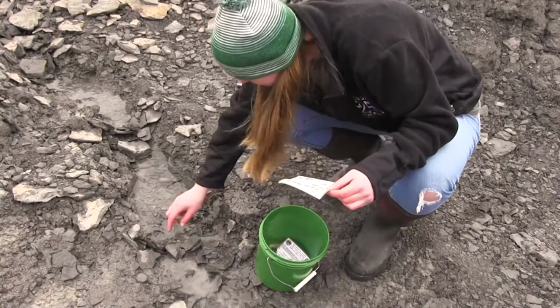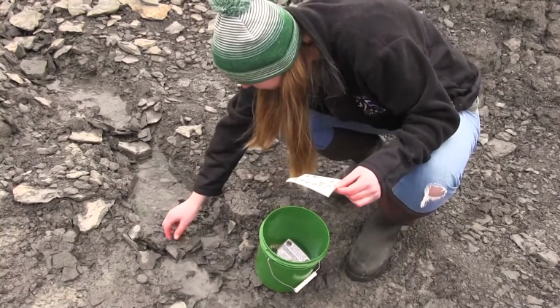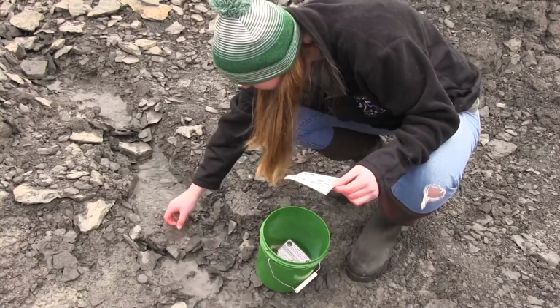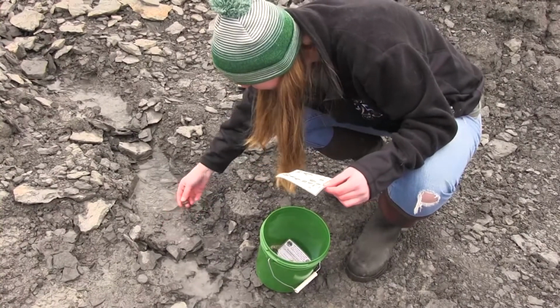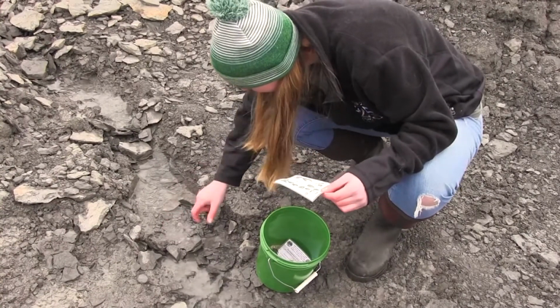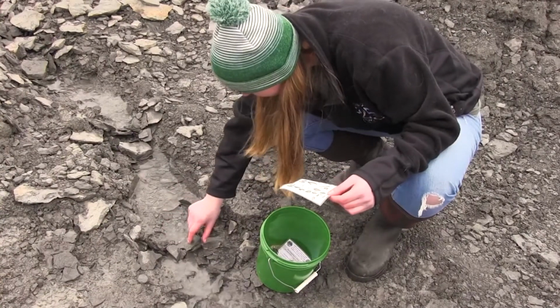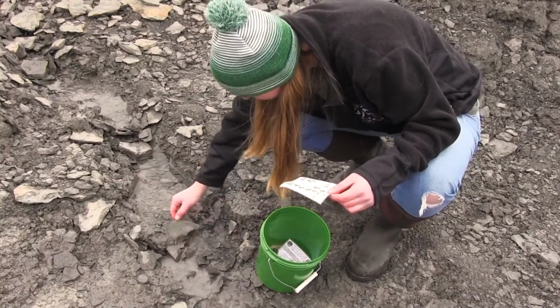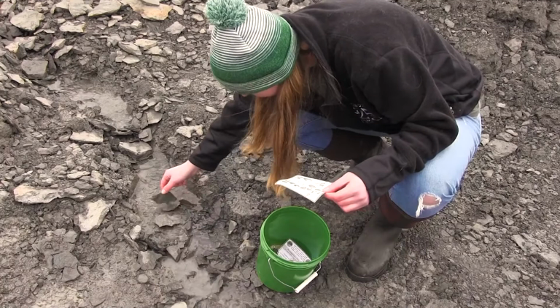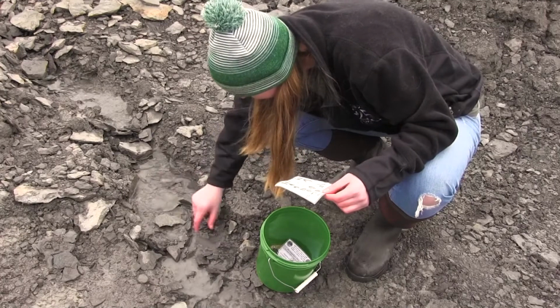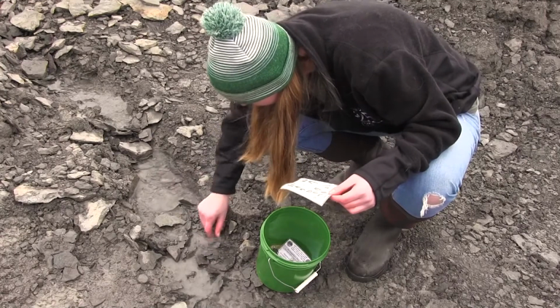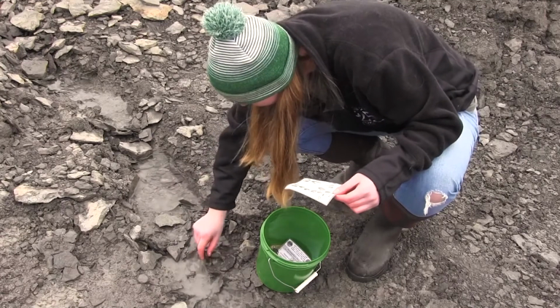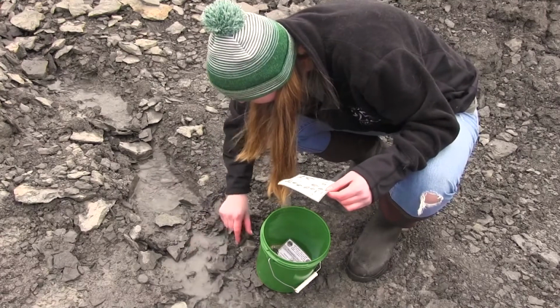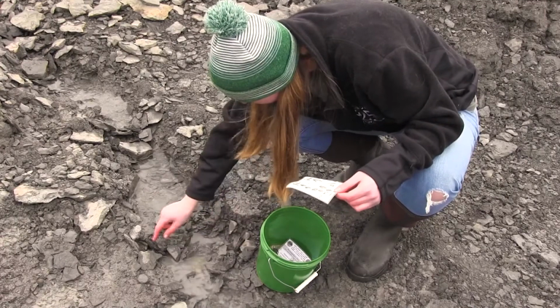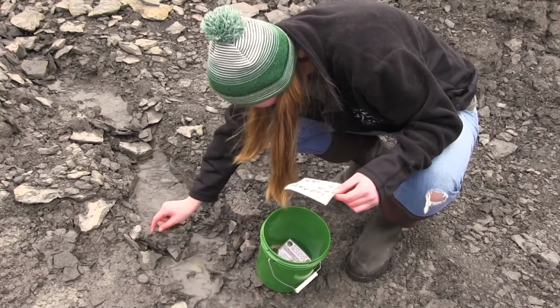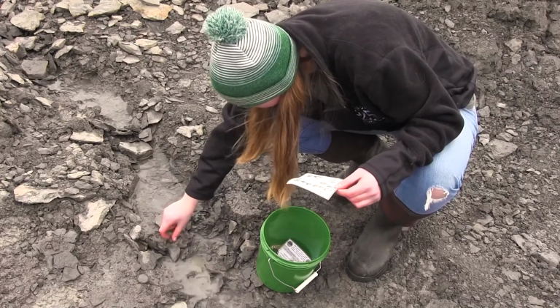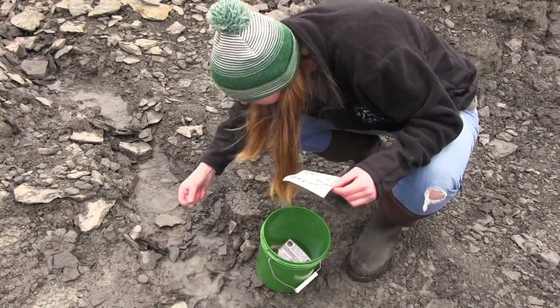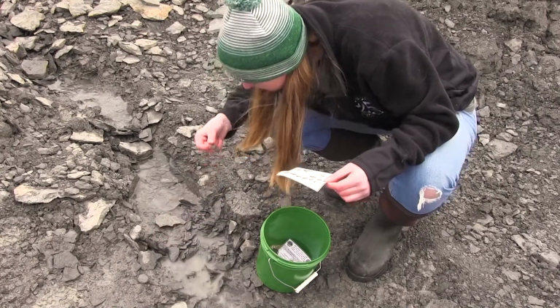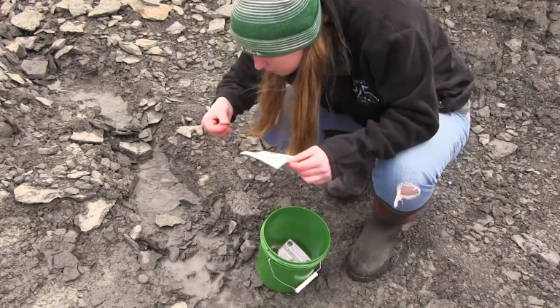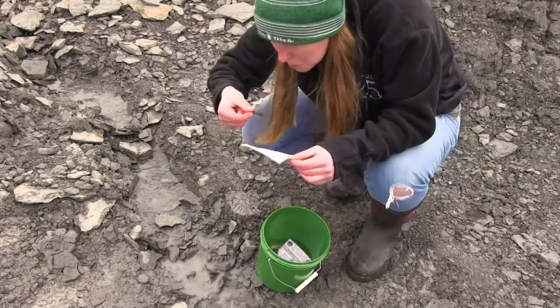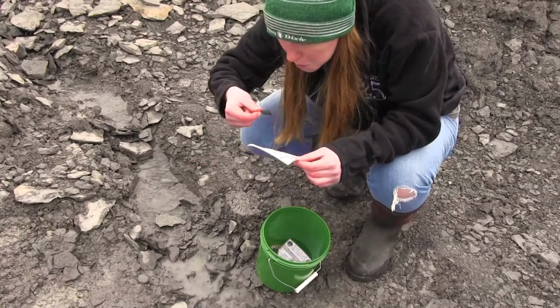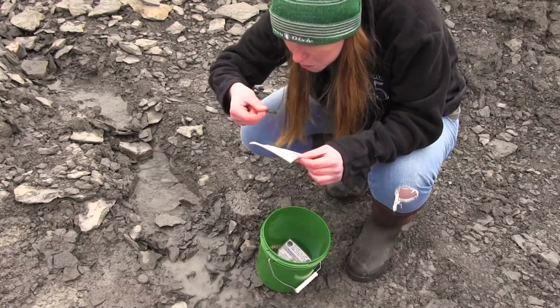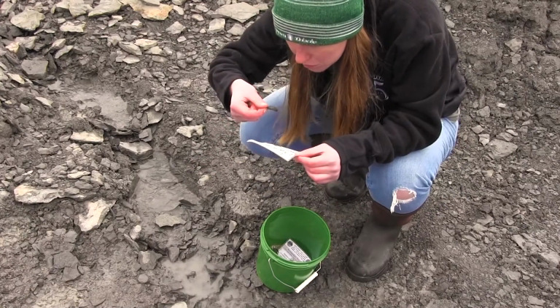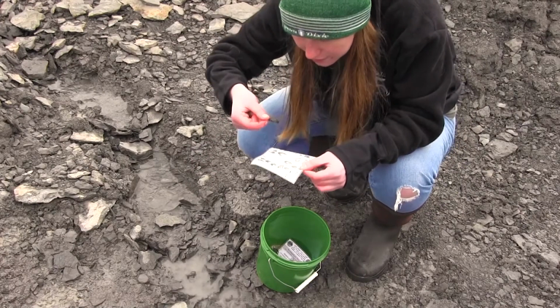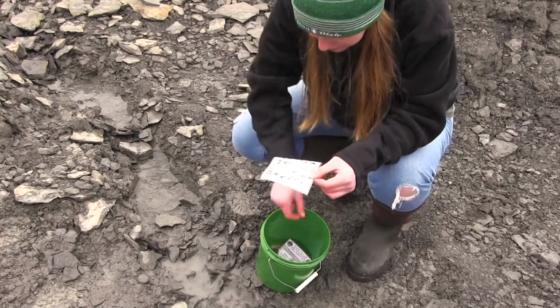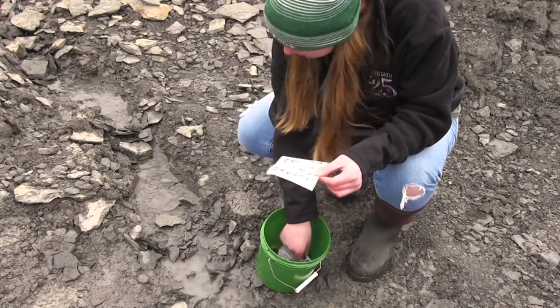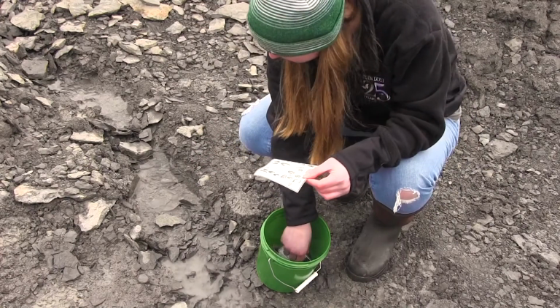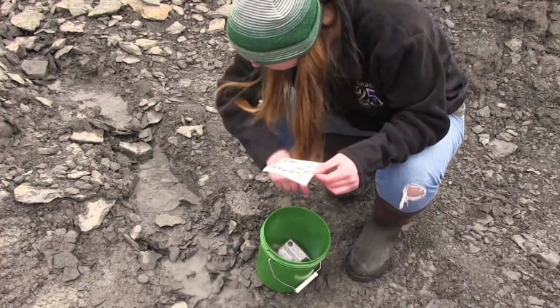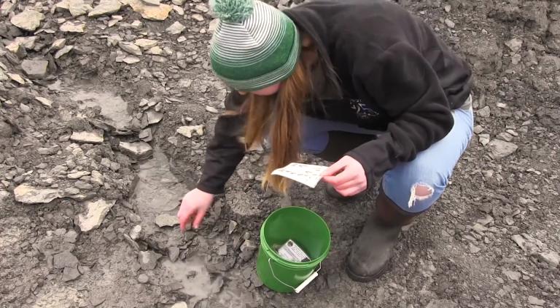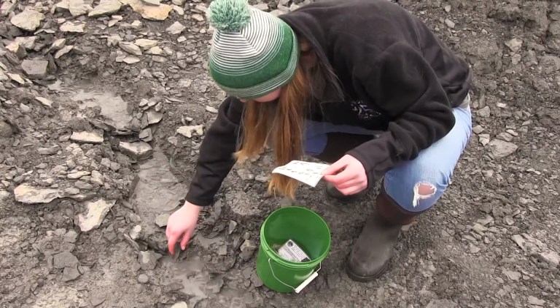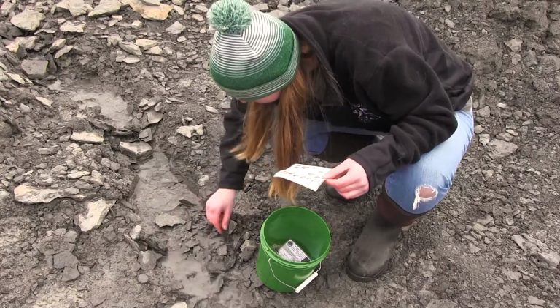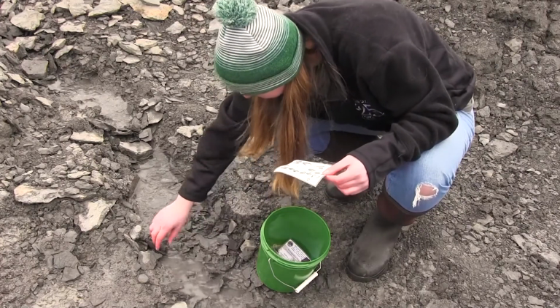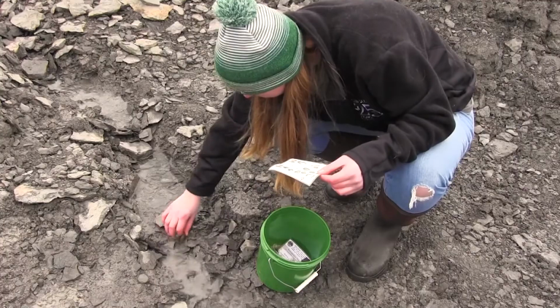It's always important to familiarize yourself with the different fossil types you want to find in the area. At Penn Dixie, we have fossil ID cards that all visitors get, and that'll help you identify the fossils you find.